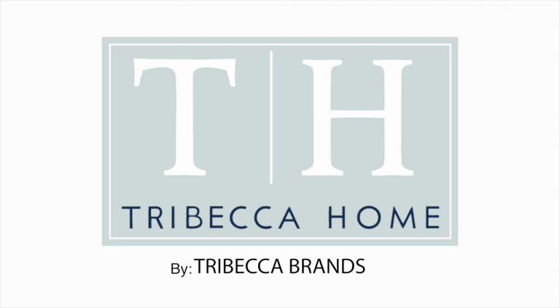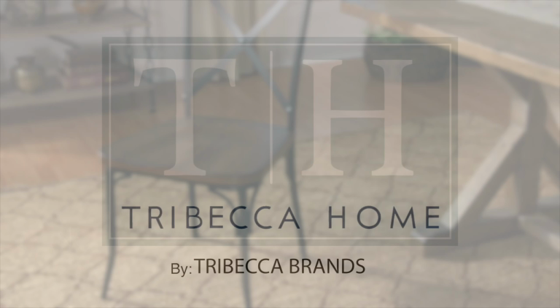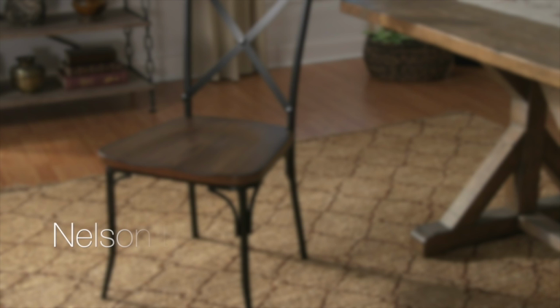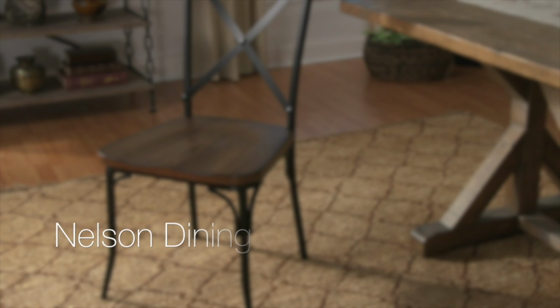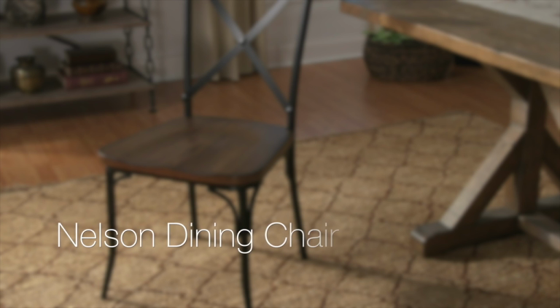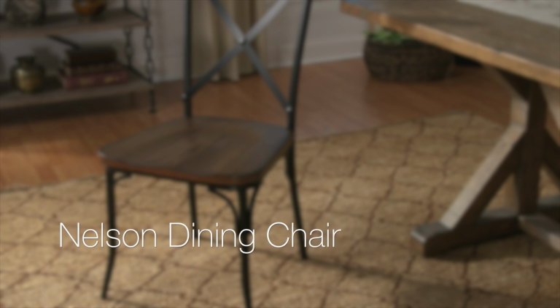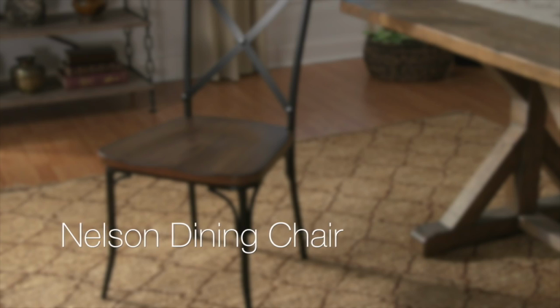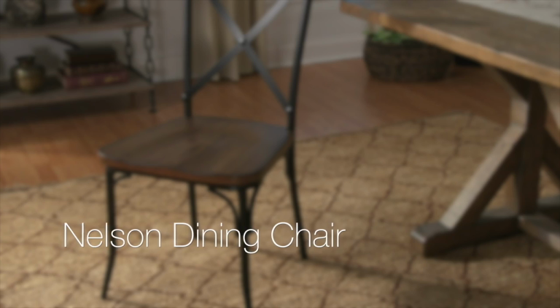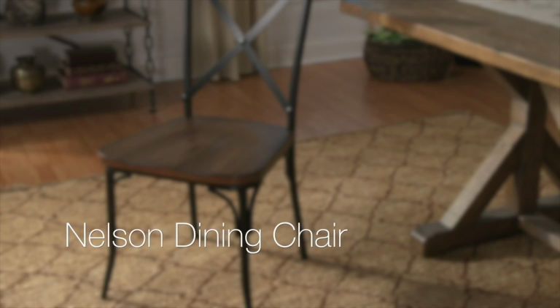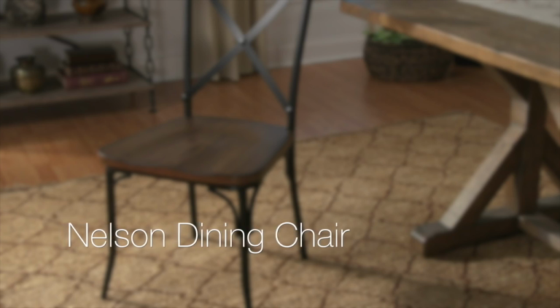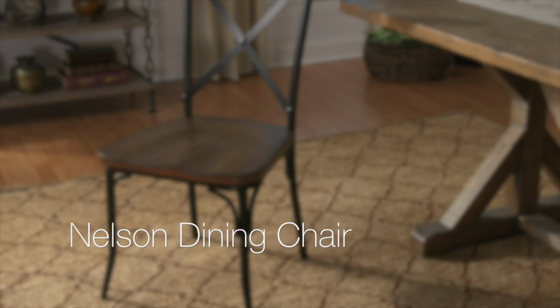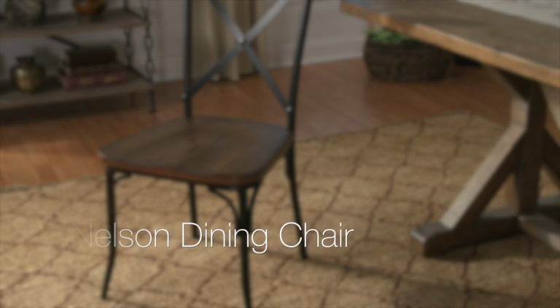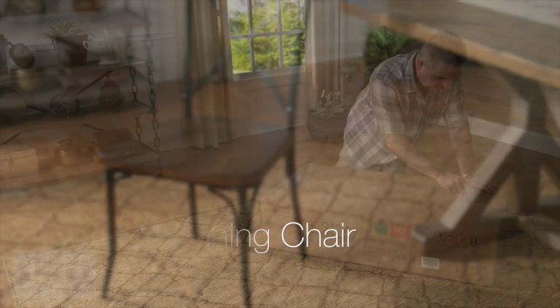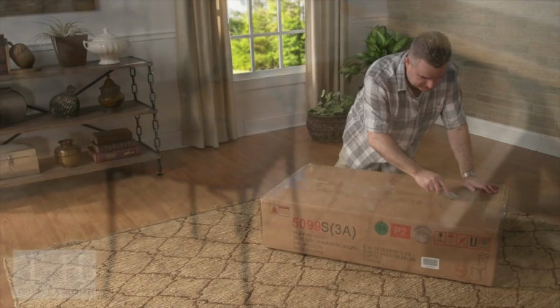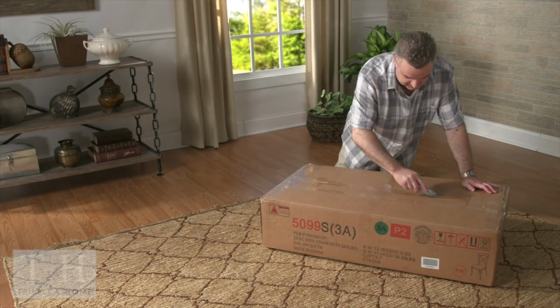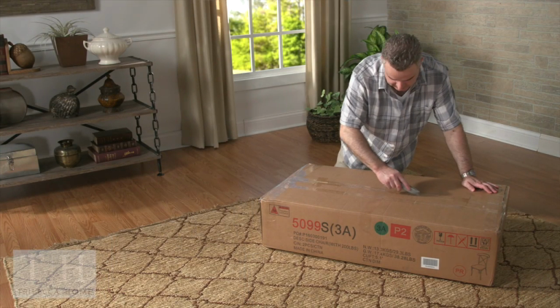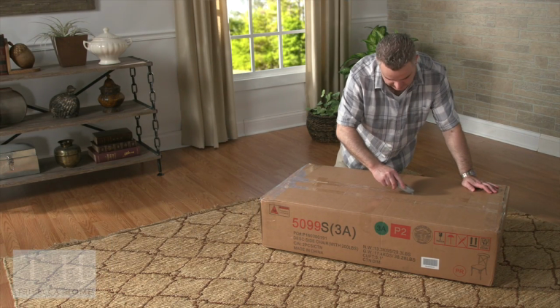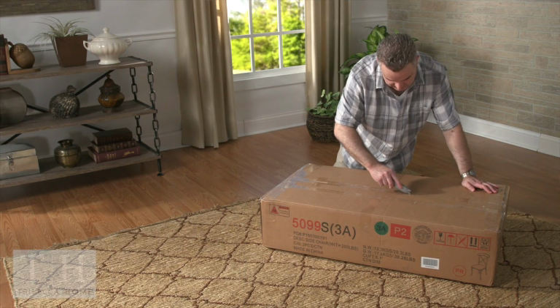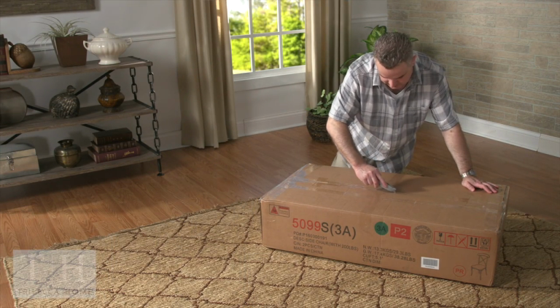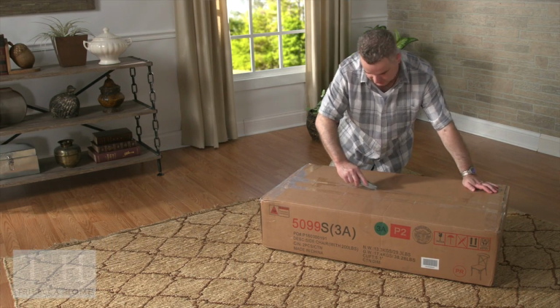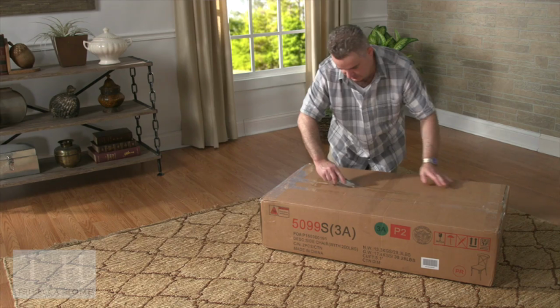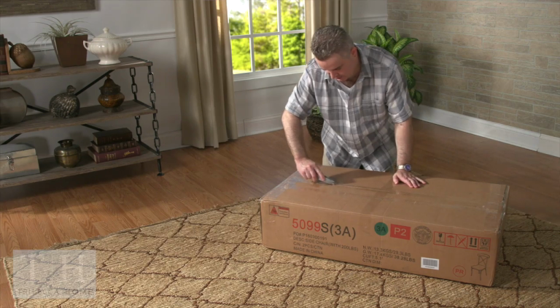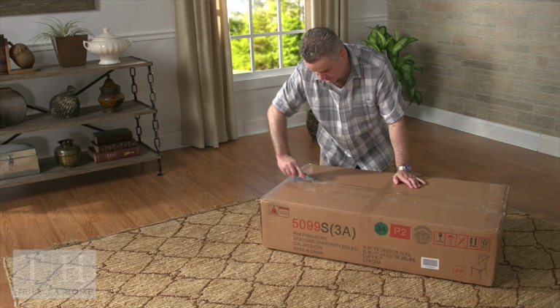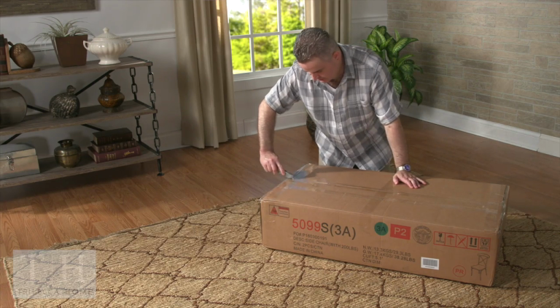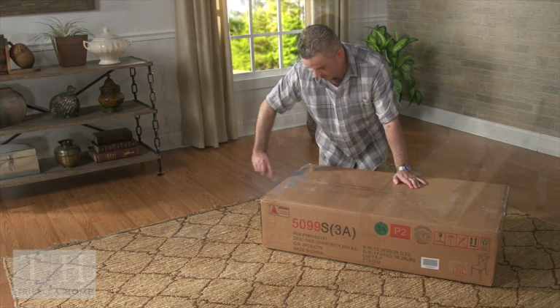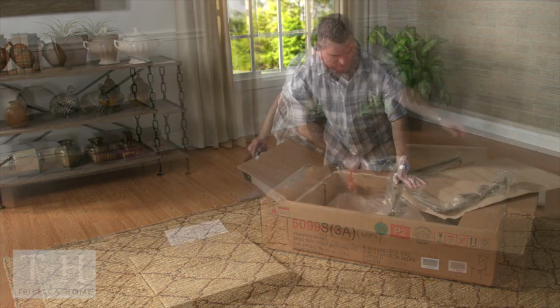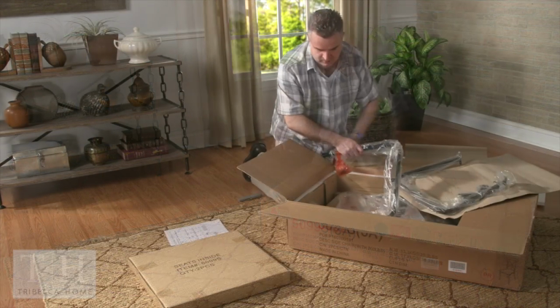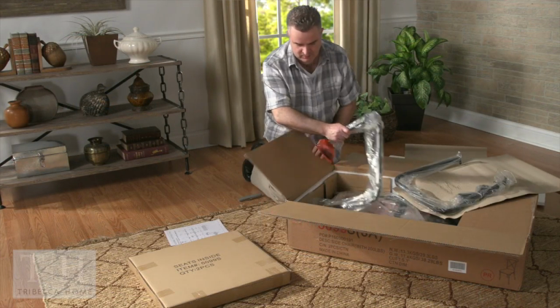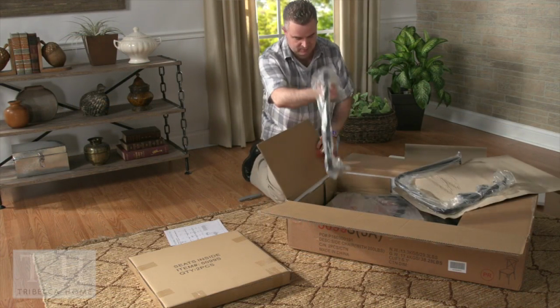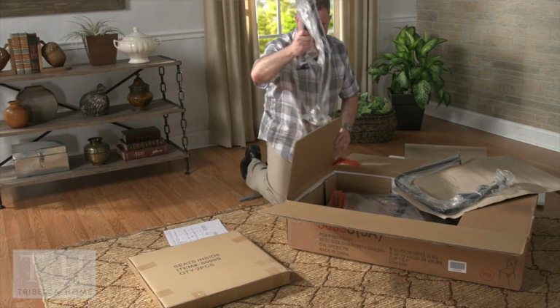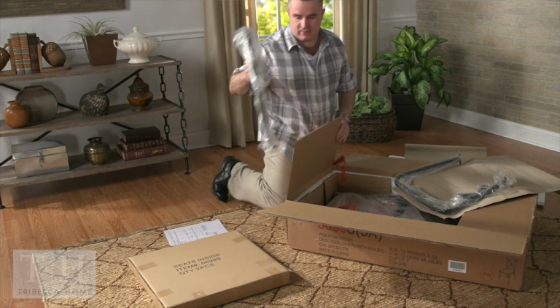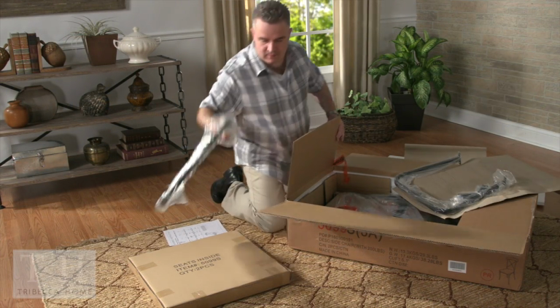Today we're unboxing and assembling the Tribeca Home Nelson Dining Chair. On a soft carpeted area, unpack your box and spread out the contents to make sure everything is accounted for.